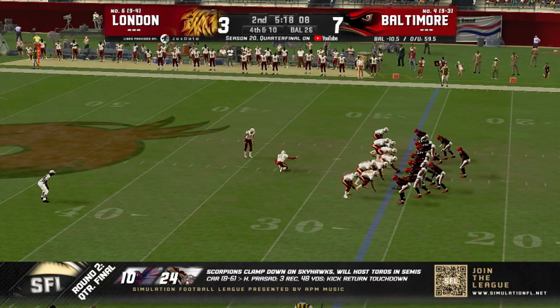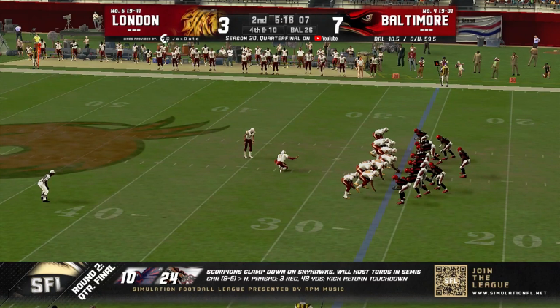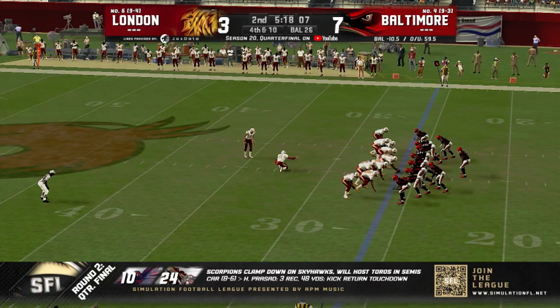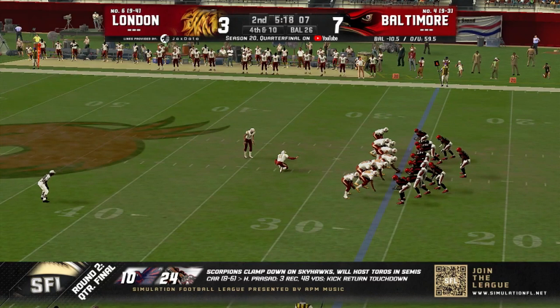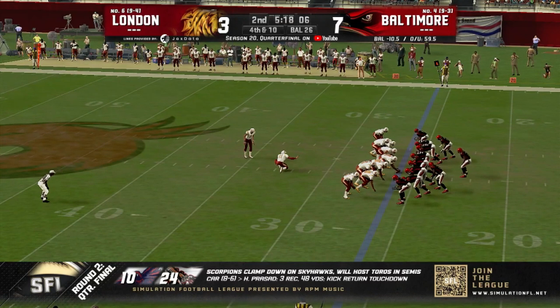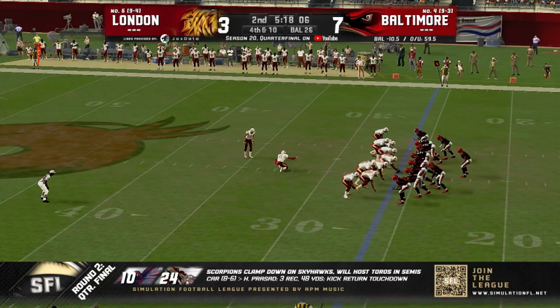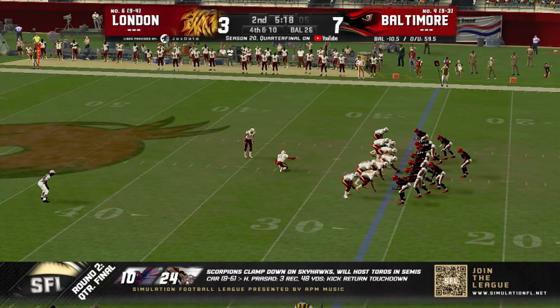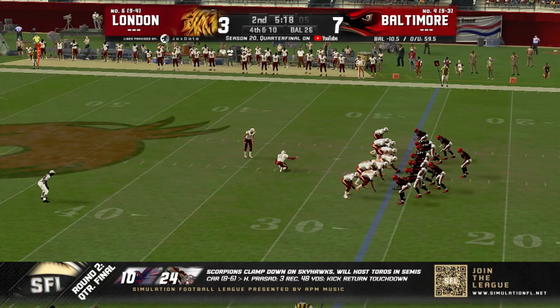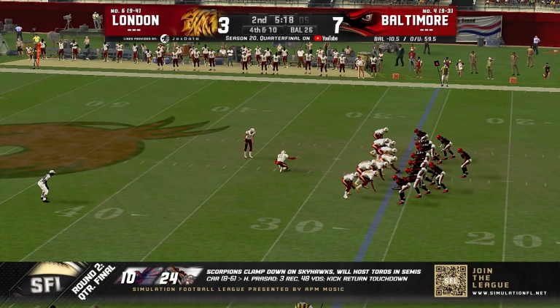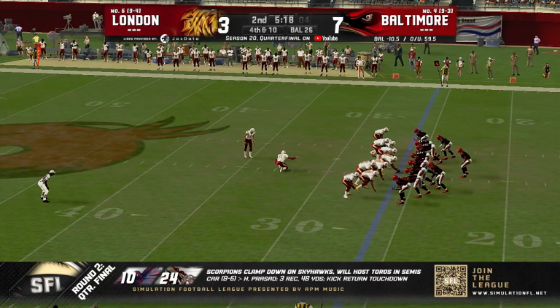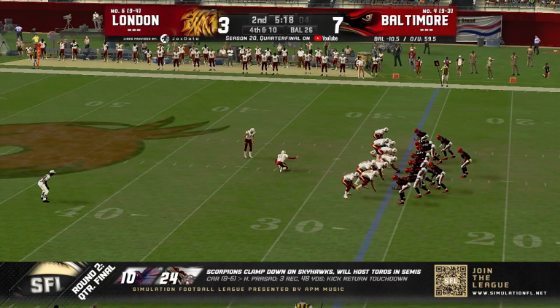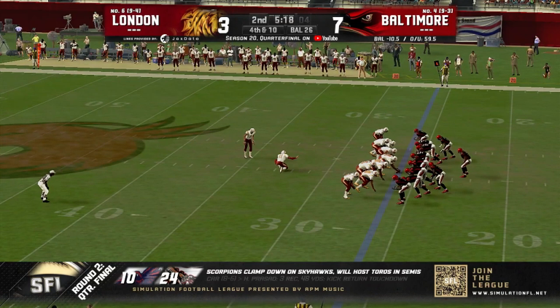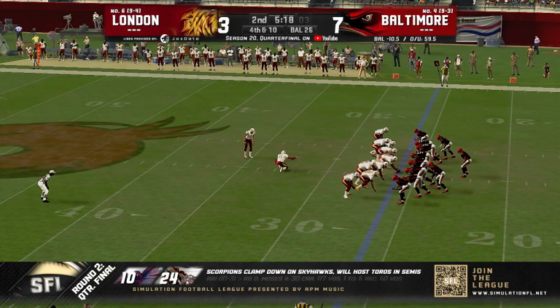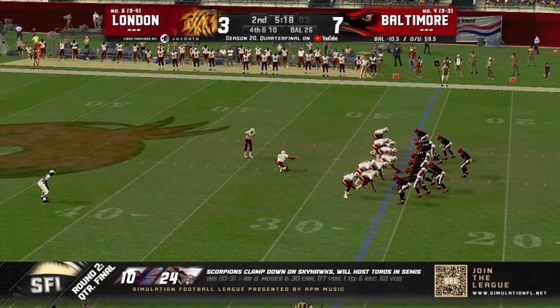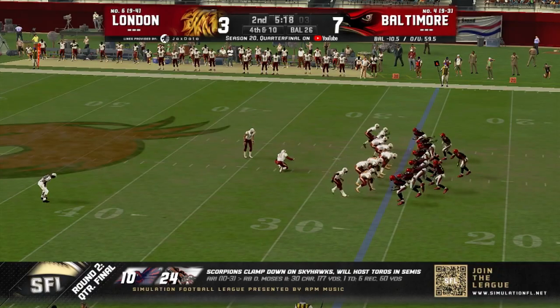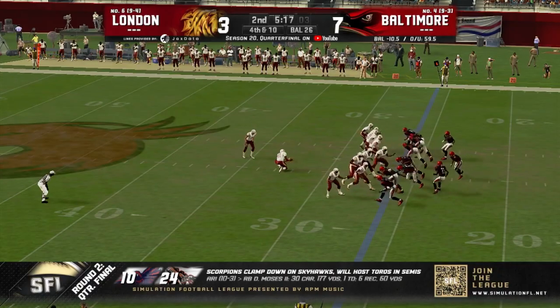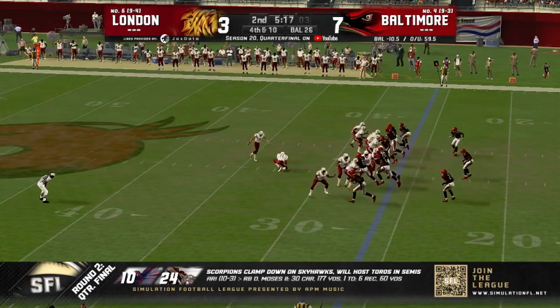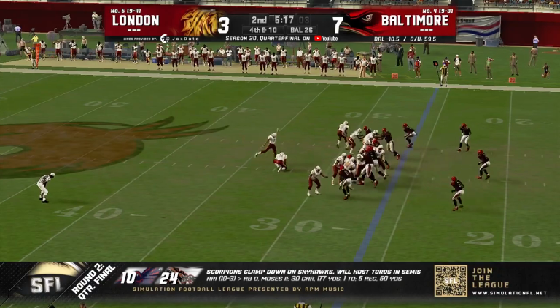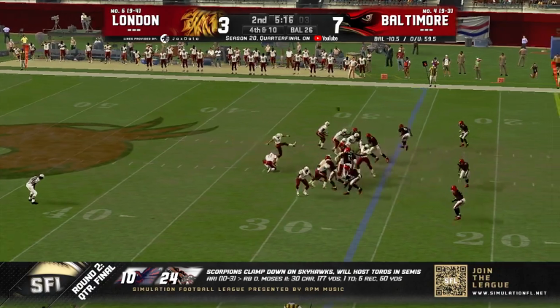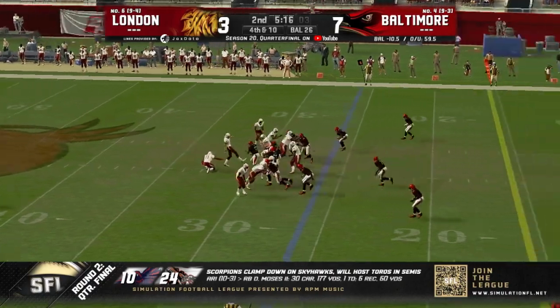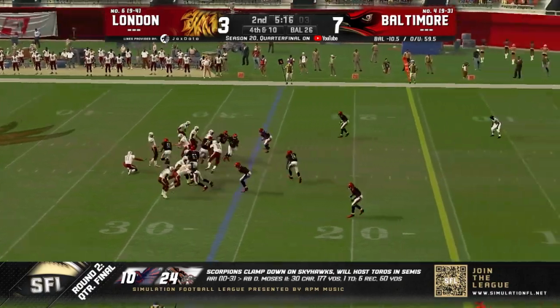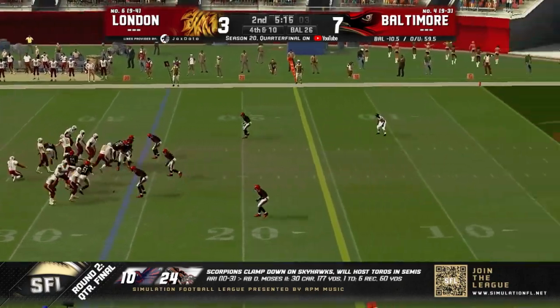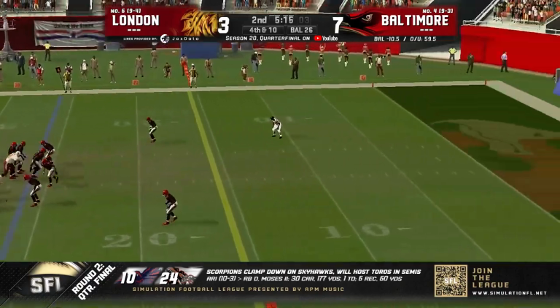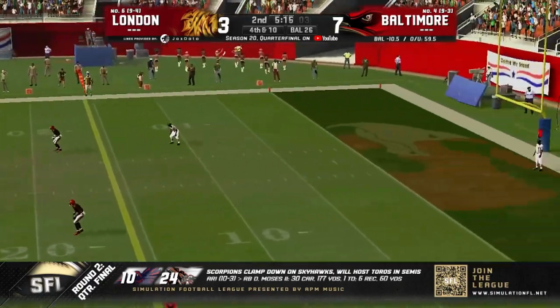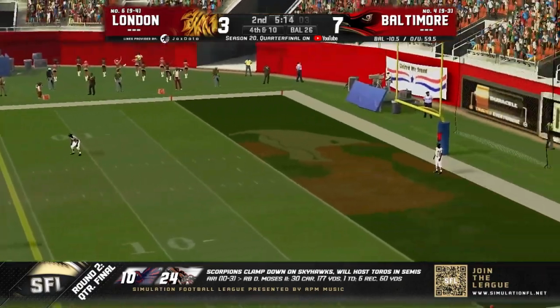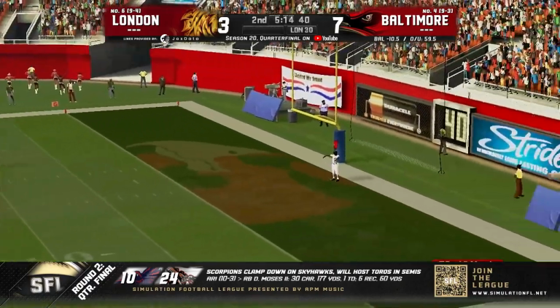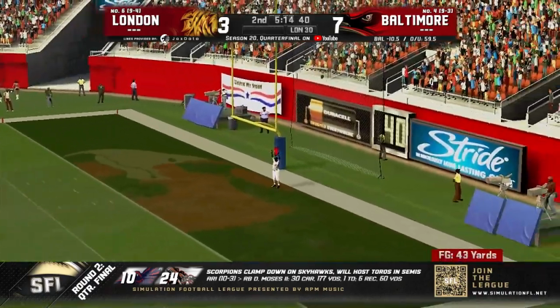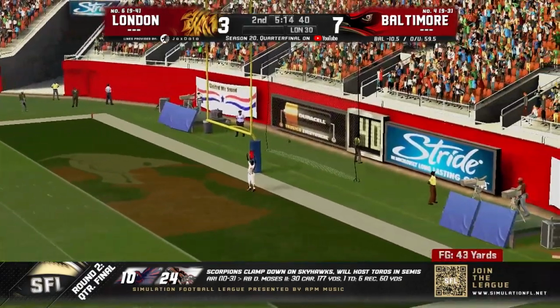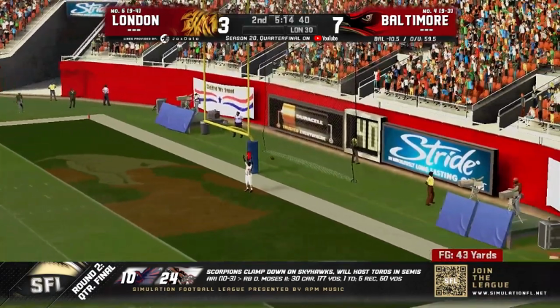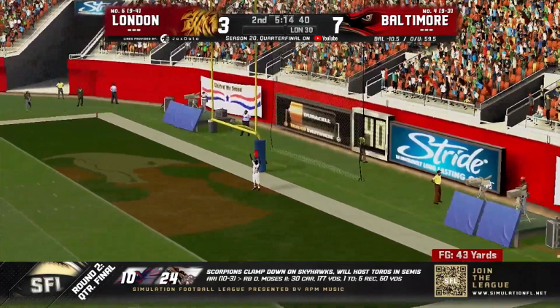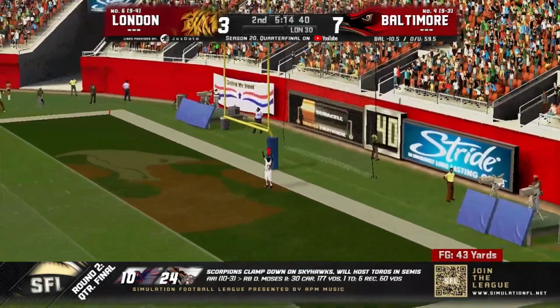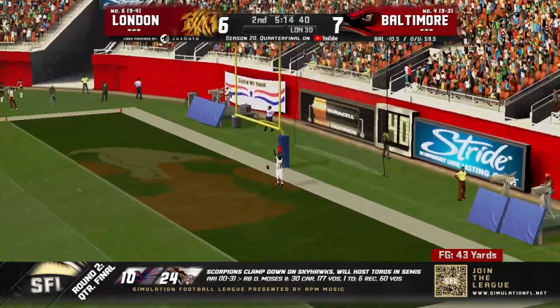He's looking at a 43-yarder from the right hash. Perfect on the season thus far — 20 of 20. Snap is good, hold good, kick up and on the way — it is up and it is through. No issues there.